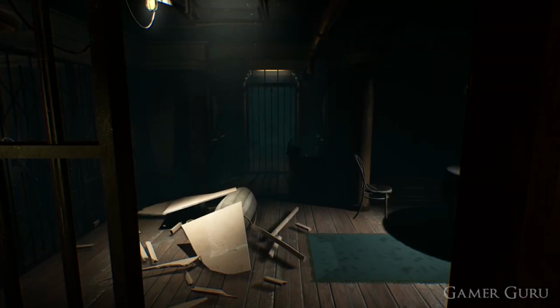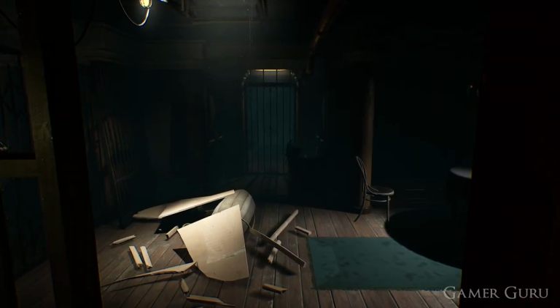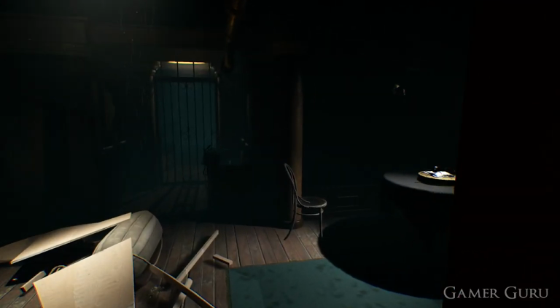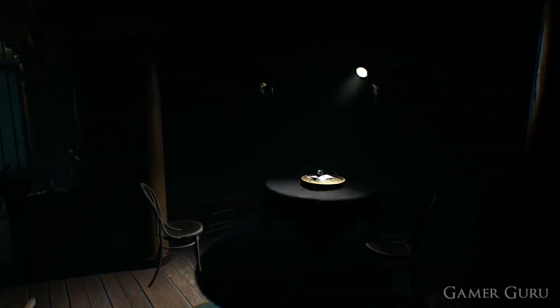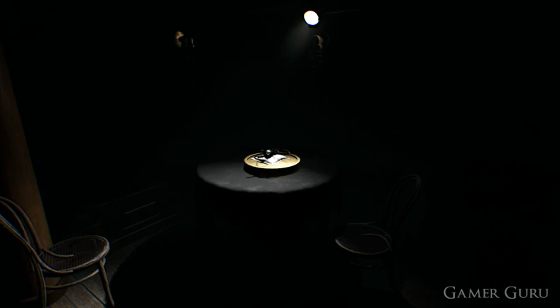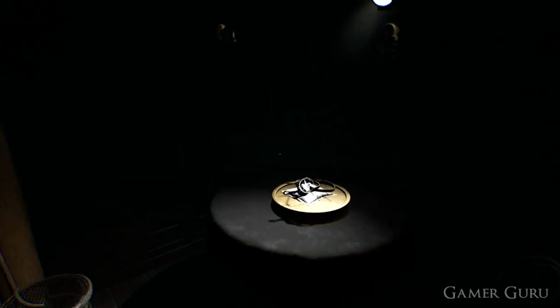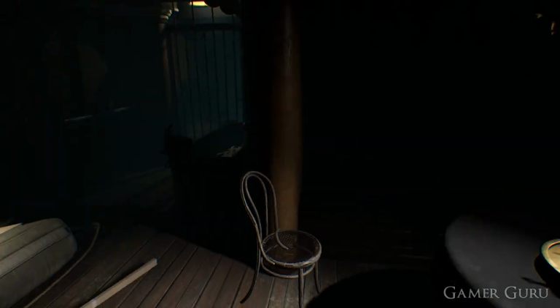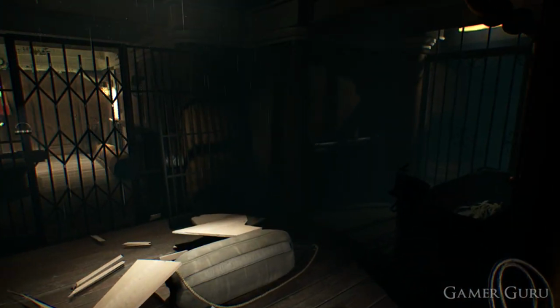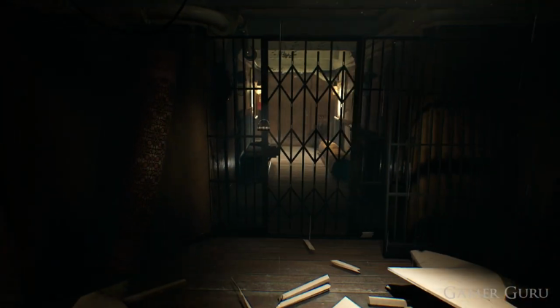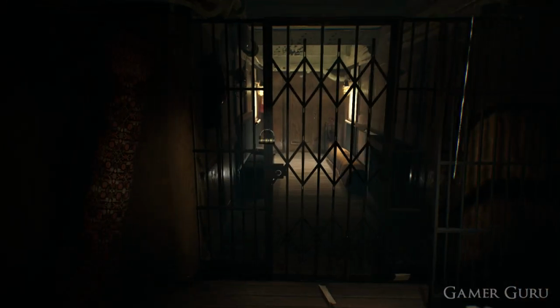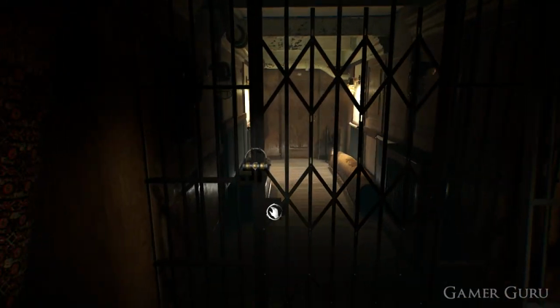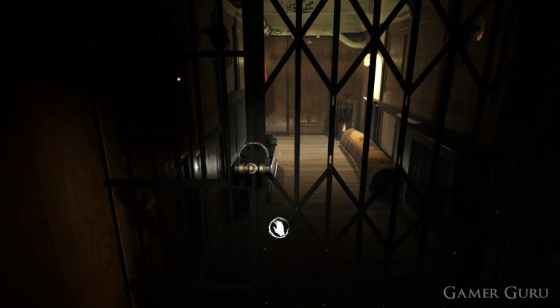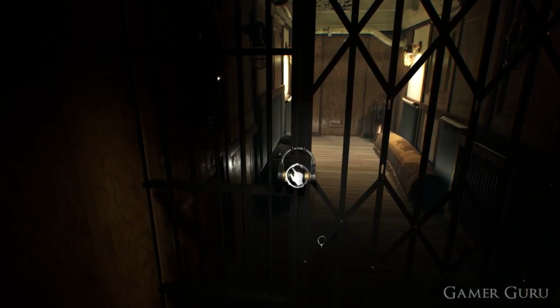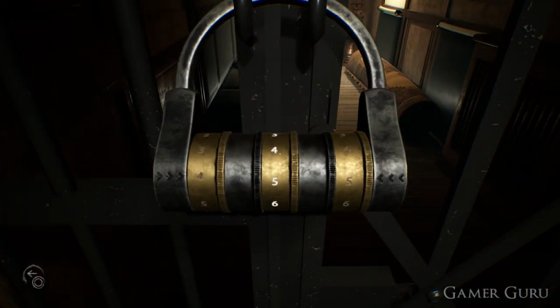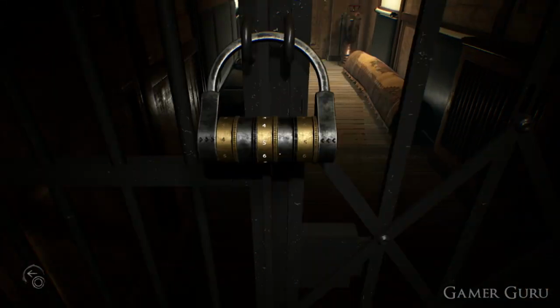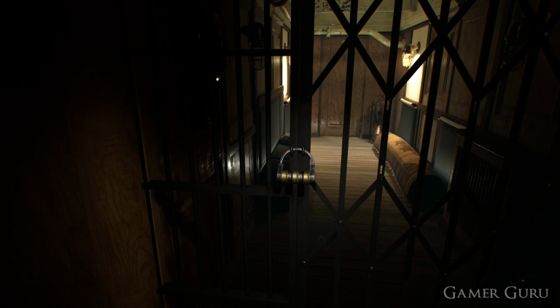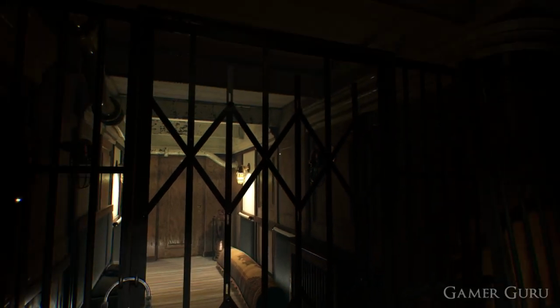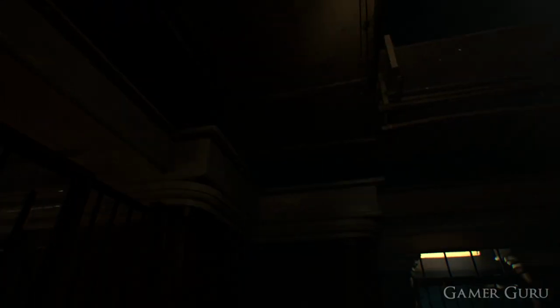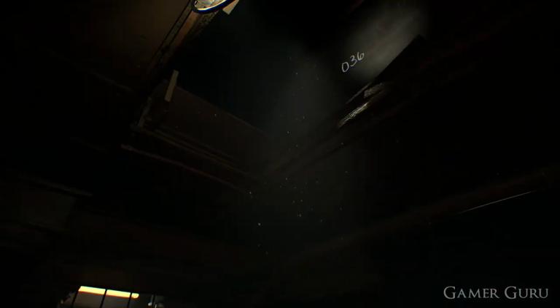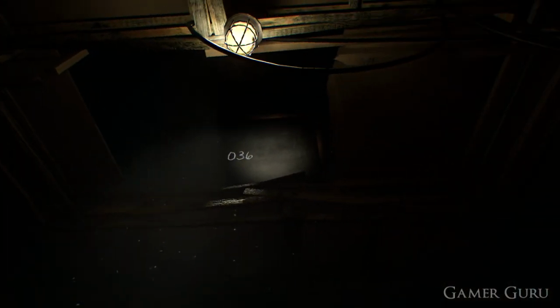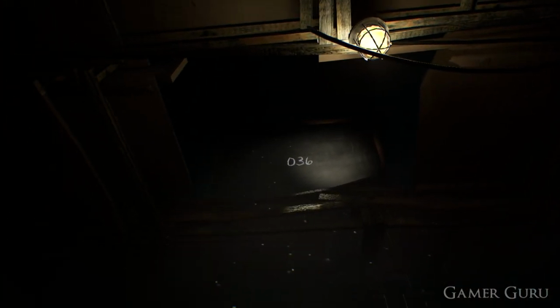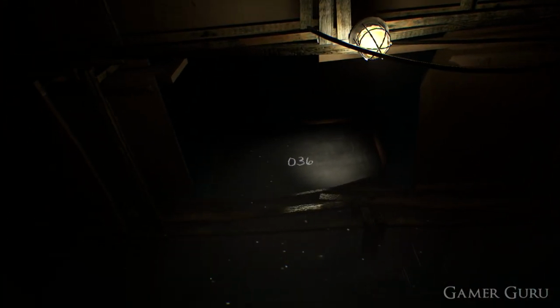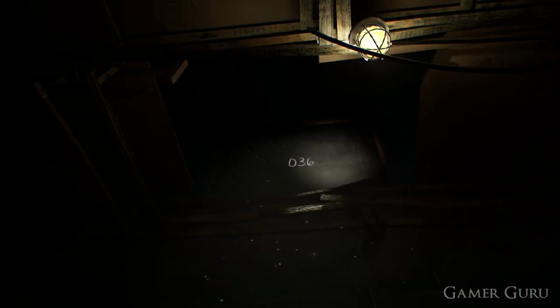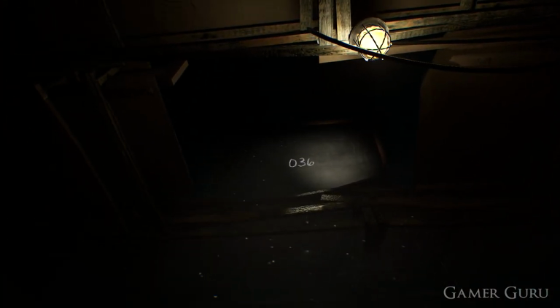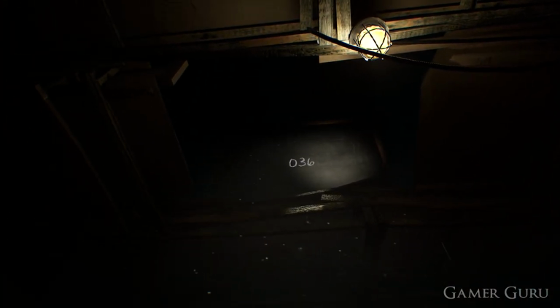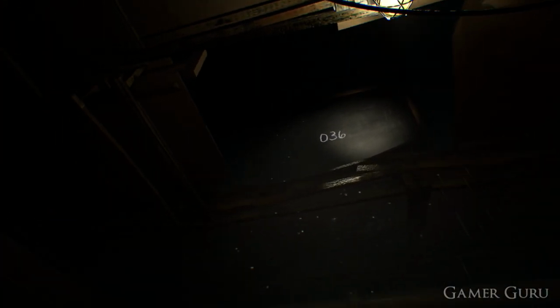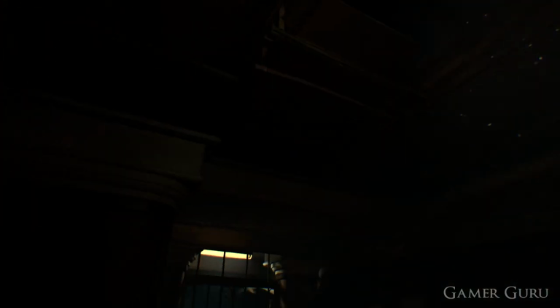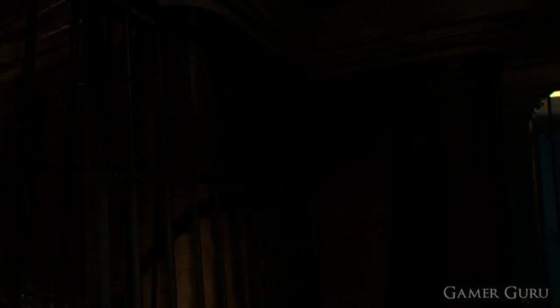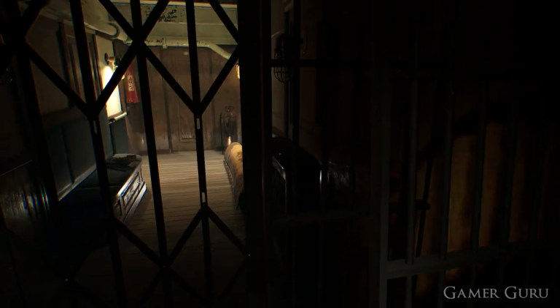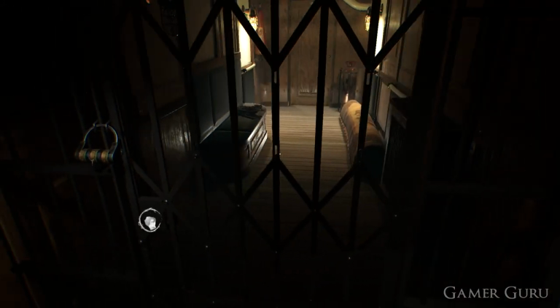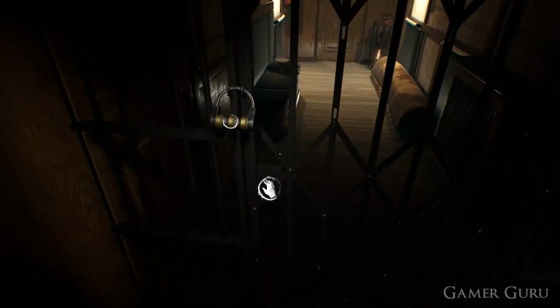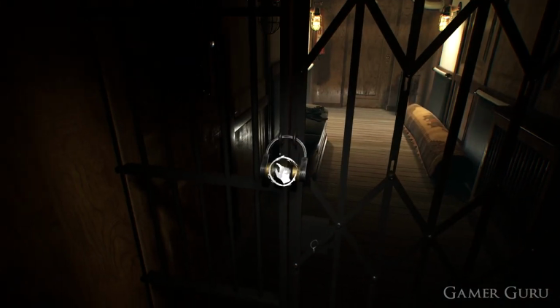The first puzzle we'll need to solve in this game is a lockpad that is preventing us from opening one of the gates. While standing directly in front of the gate we want to look up, and we'll notice there's a big hole in the ceiling. Looking through this, we'll be able to see the numbers we need to insert into the lockpad to unlock the gate.